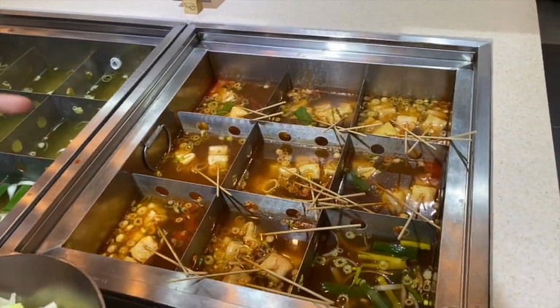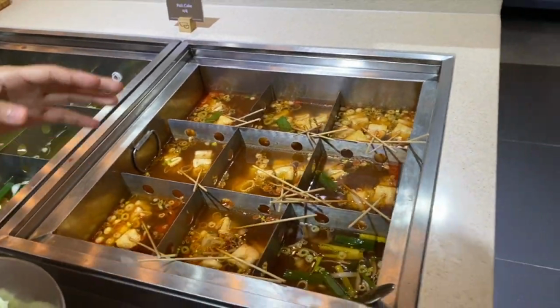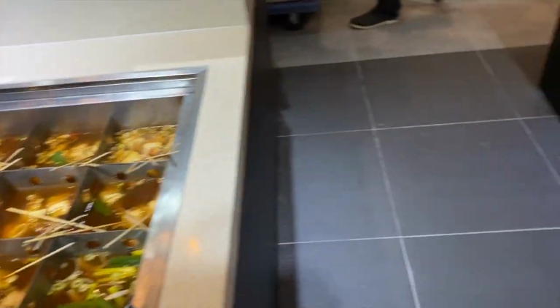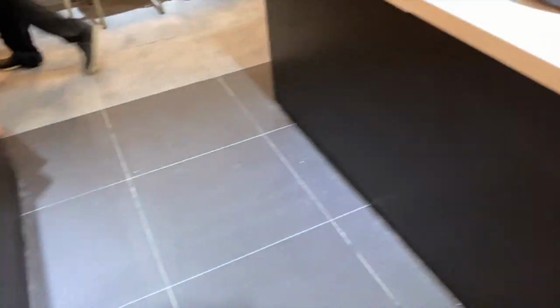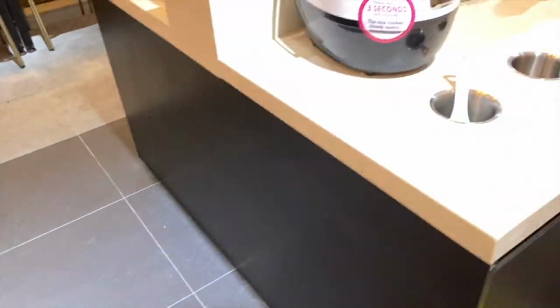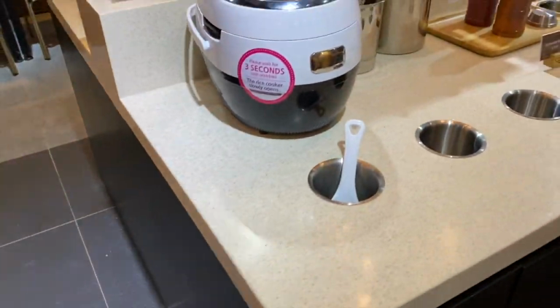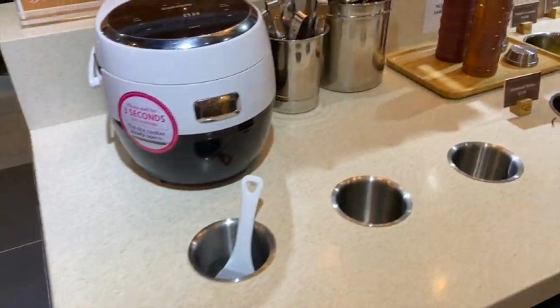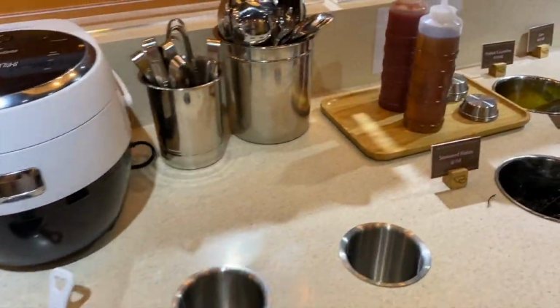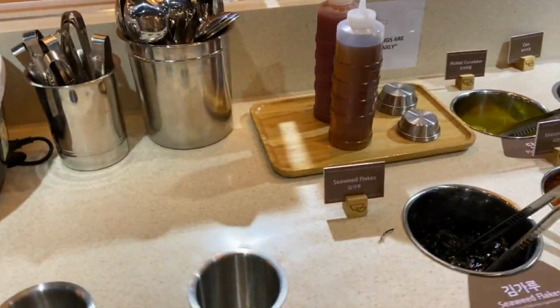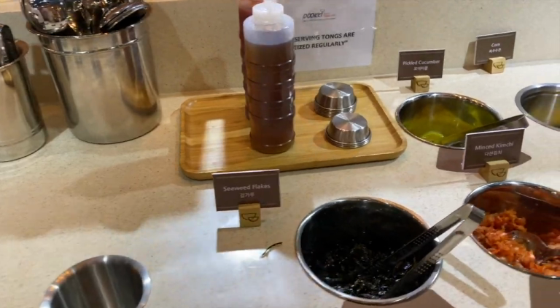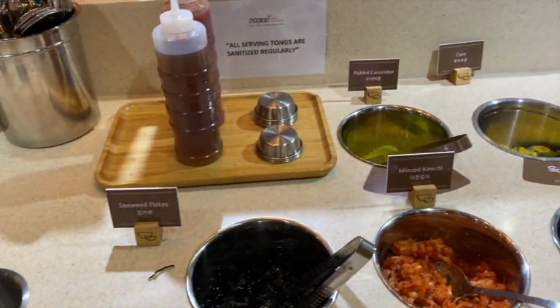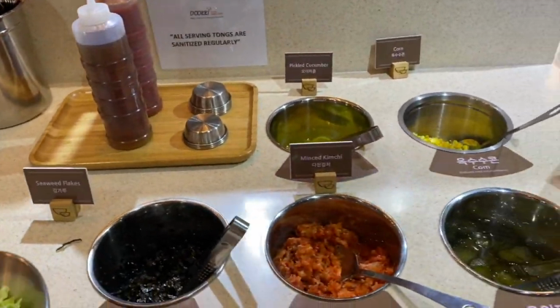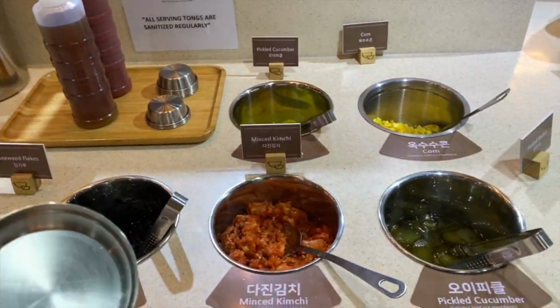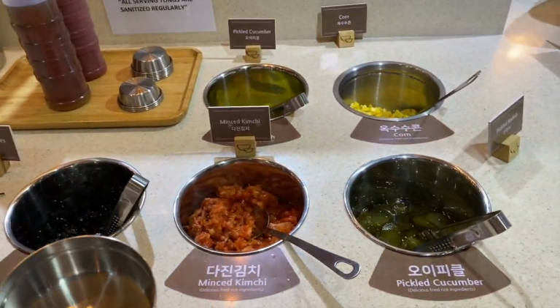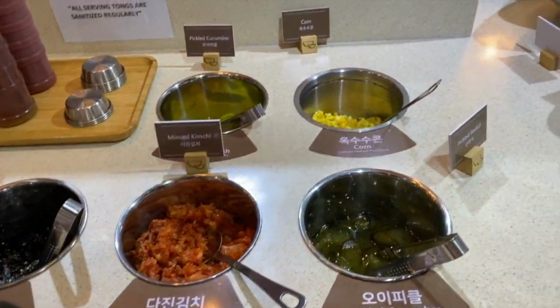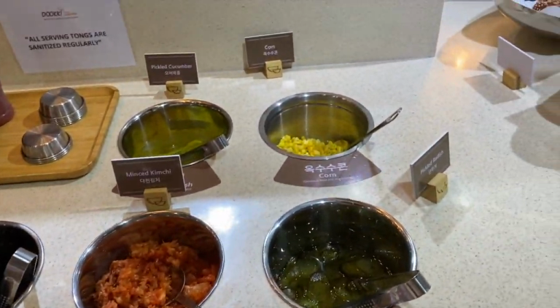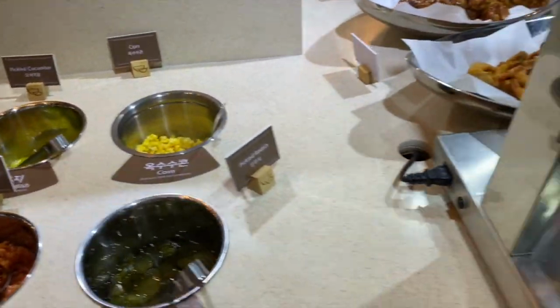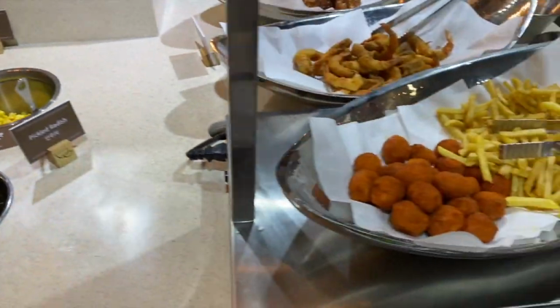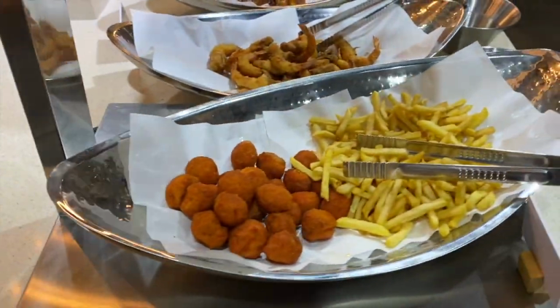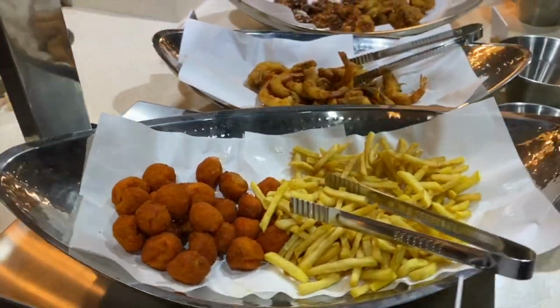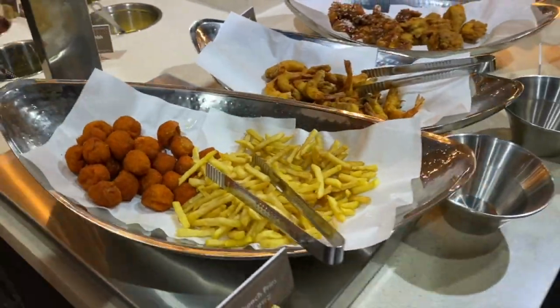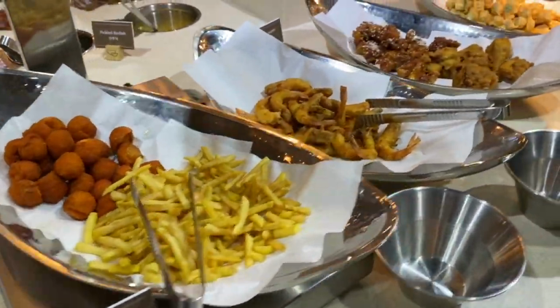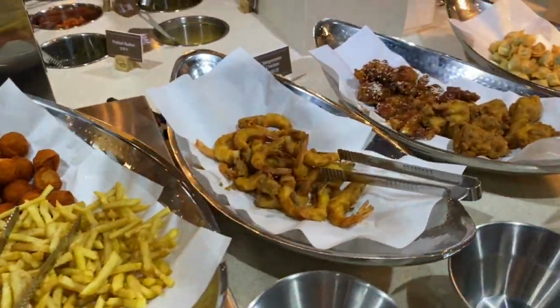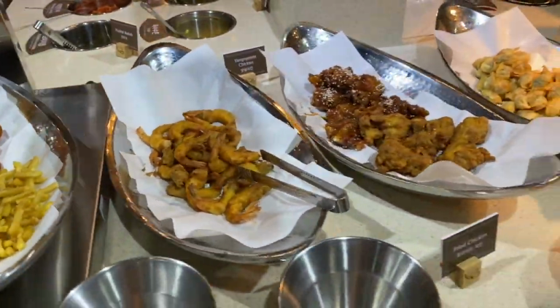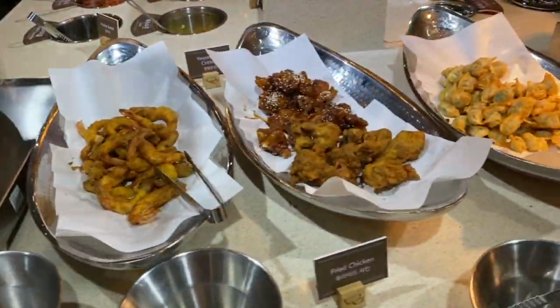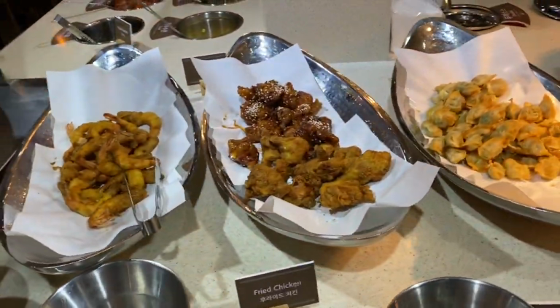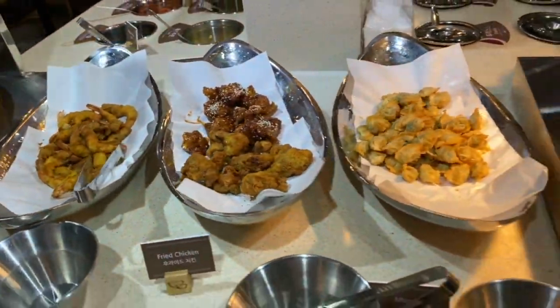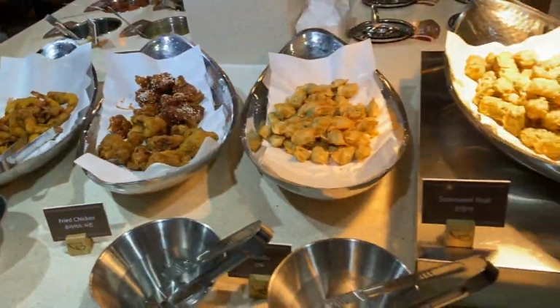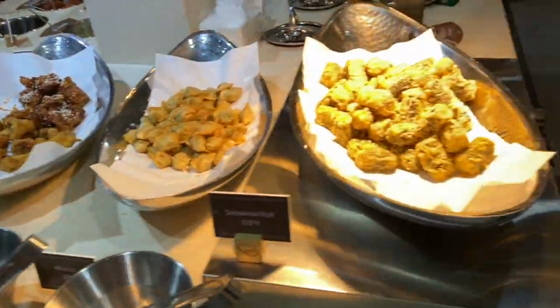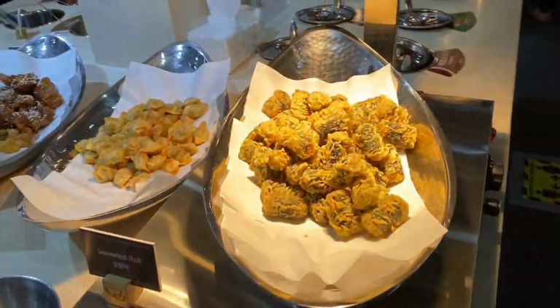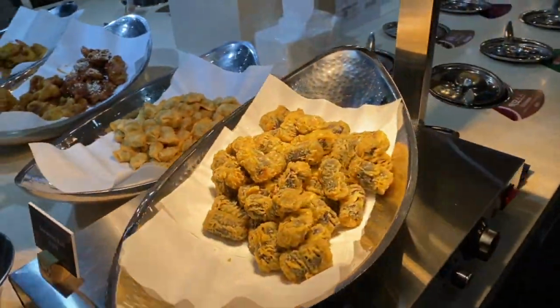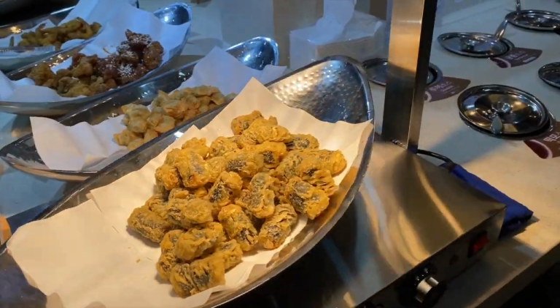And since Duki isn't just about Tokboki, meron din dito yung ingredients for fried rice. Tapos yung katabi naman niya is yung fried foods such as french fries, fried shrimp, and then may chicken, mandu.